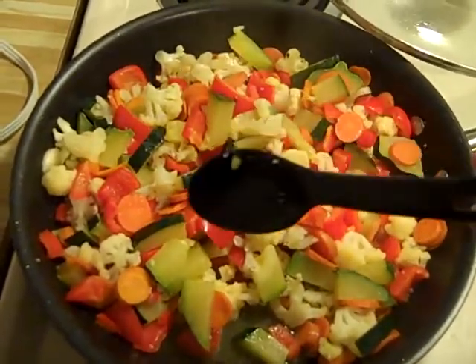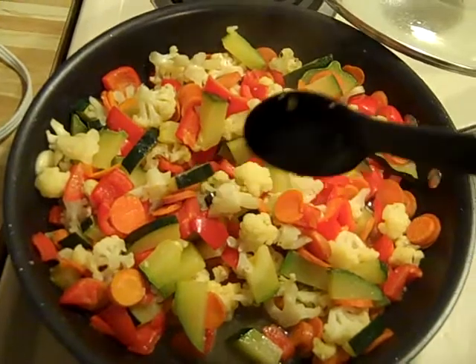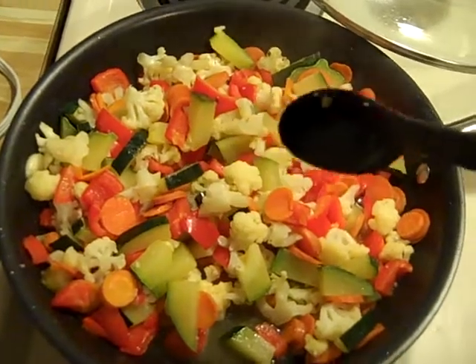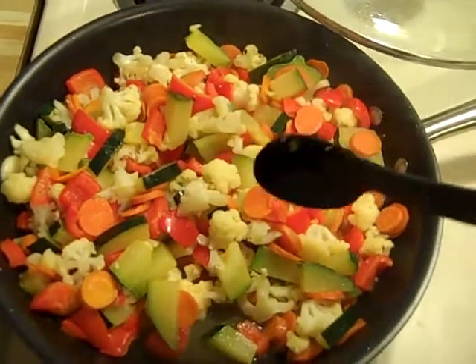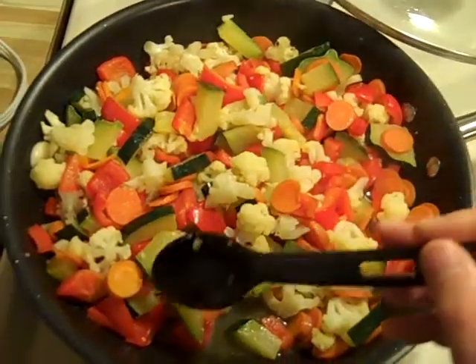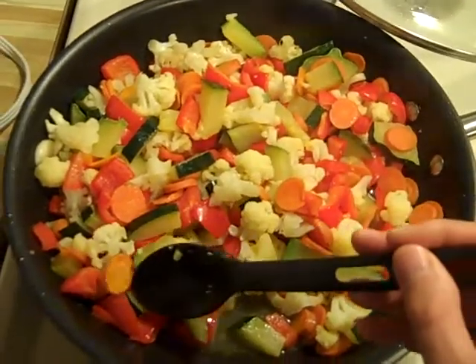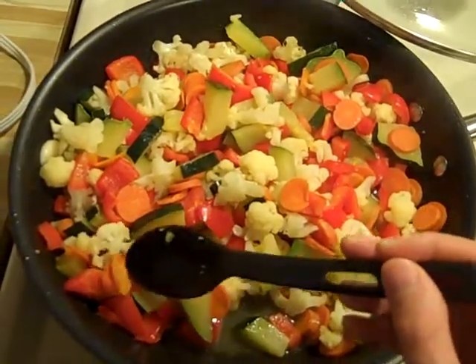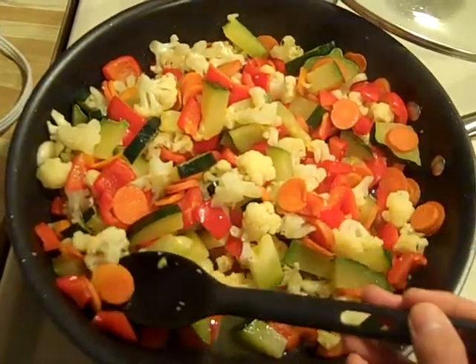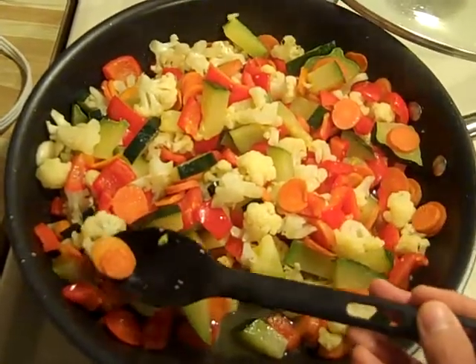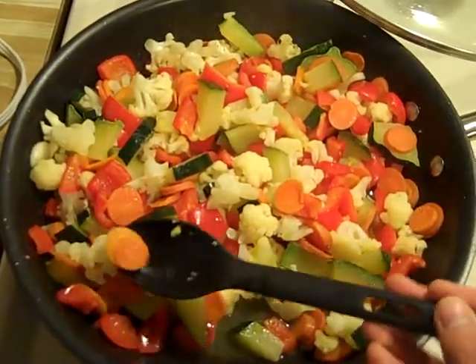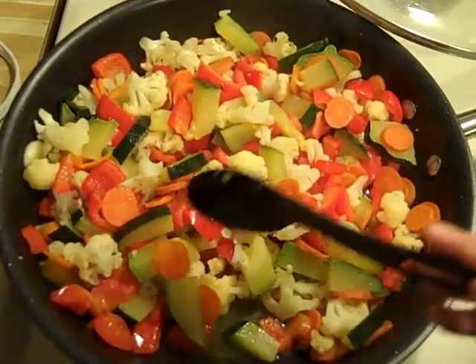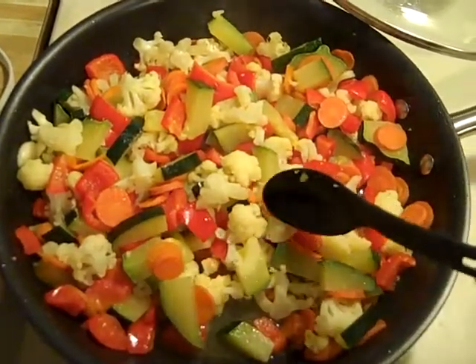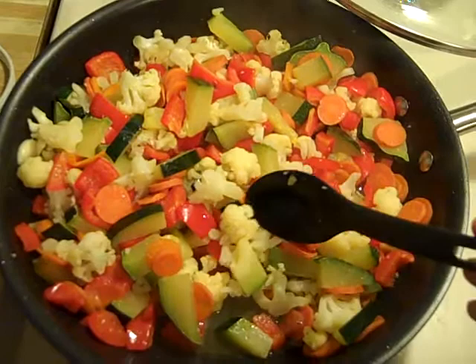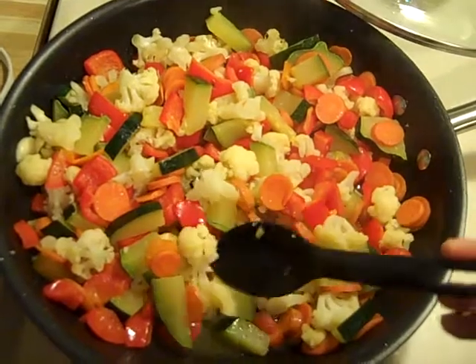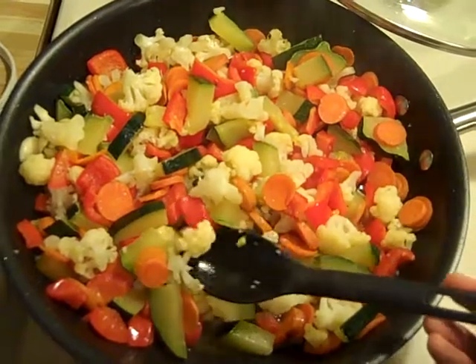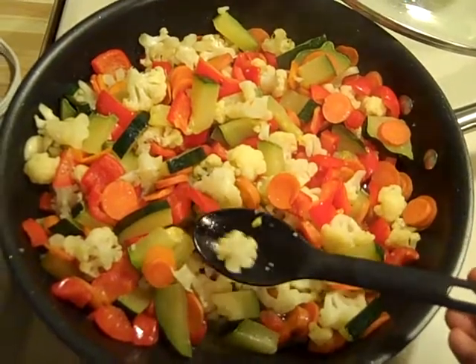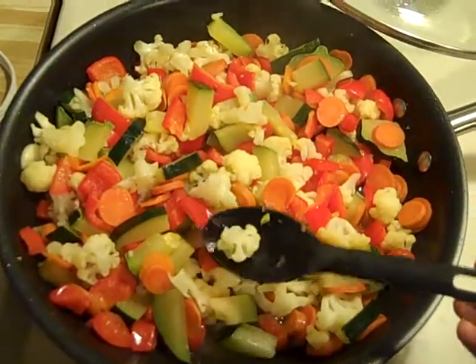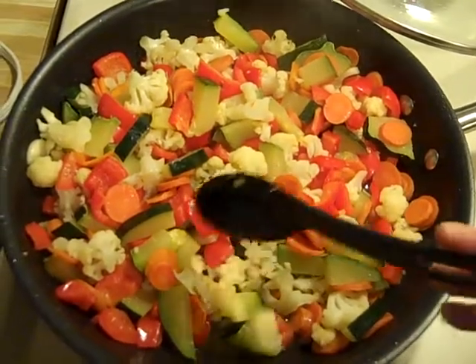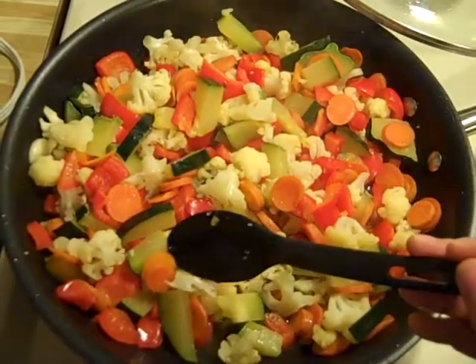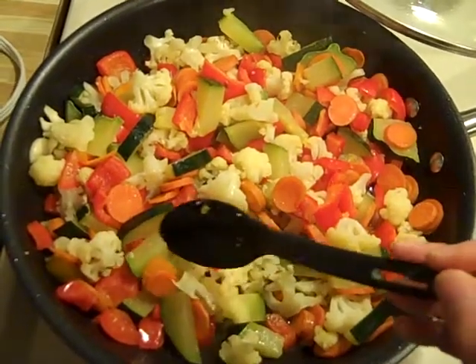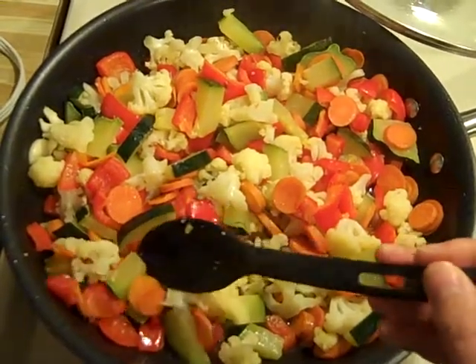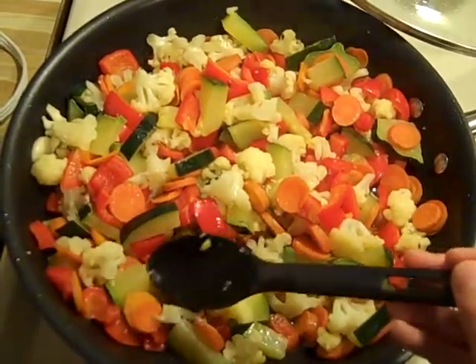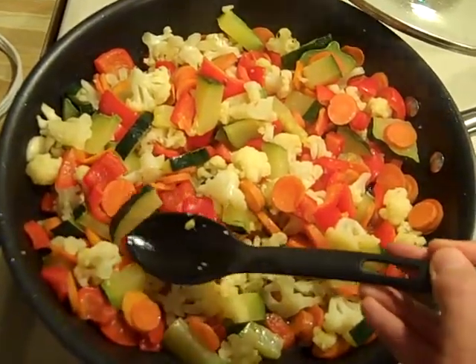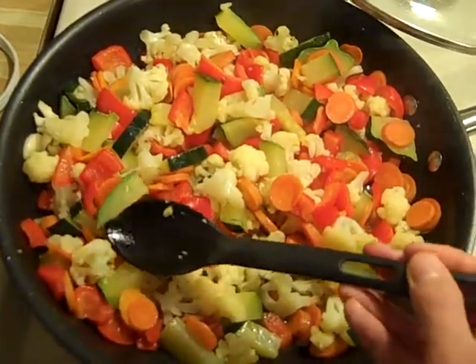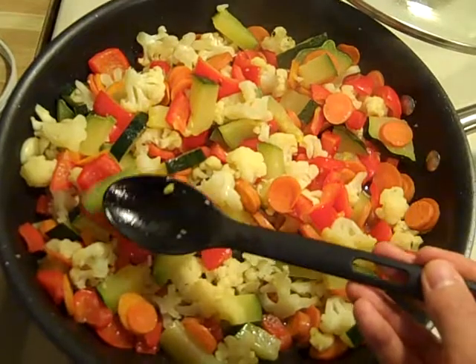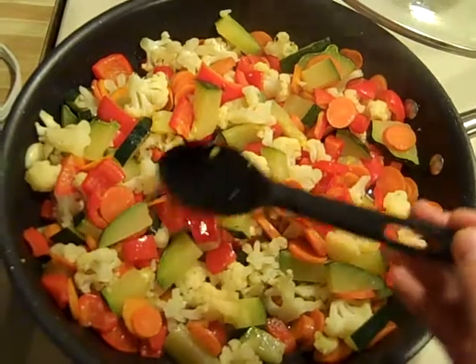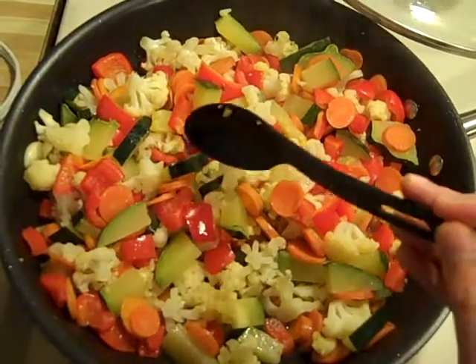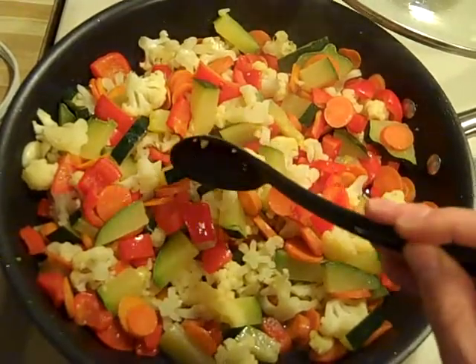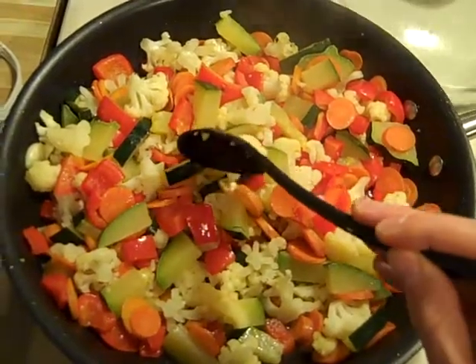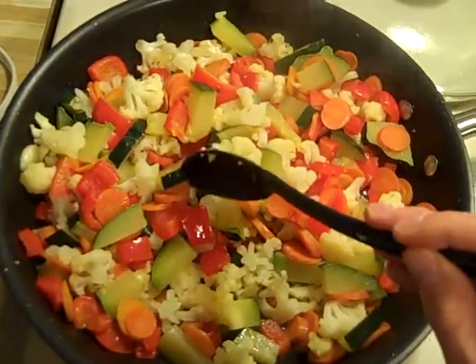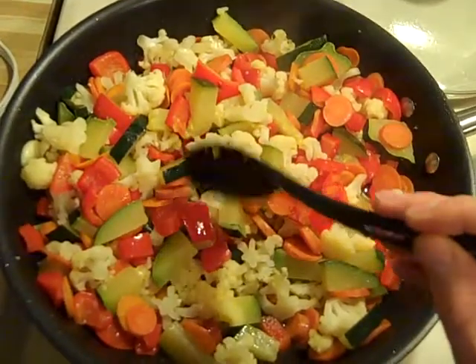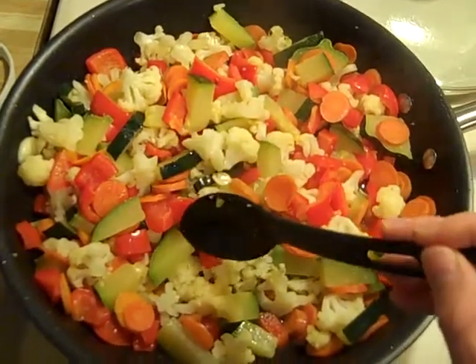Then I start to slice my vegetables and I will cook them in the wine — it's kind of steam cooking. I leave the garlic in the wine. I will start from the hardest and longest one to cook, which is the carrots.